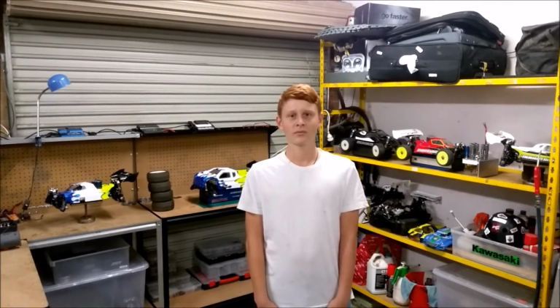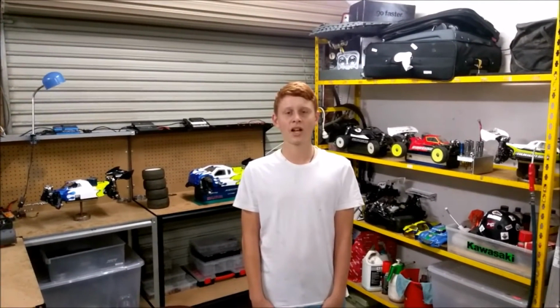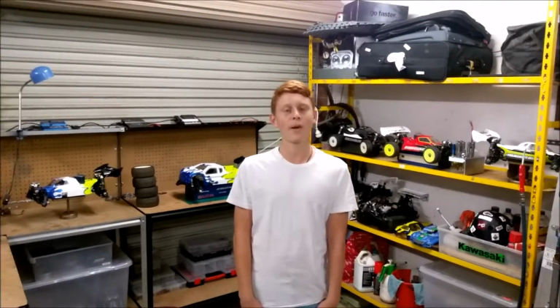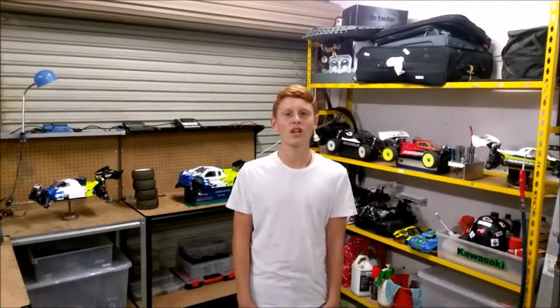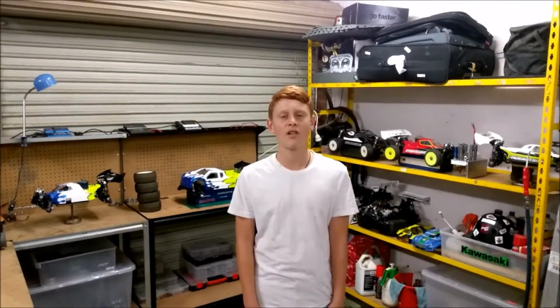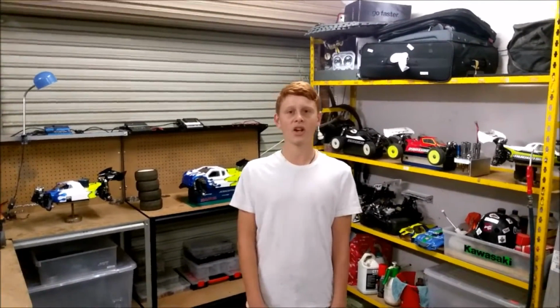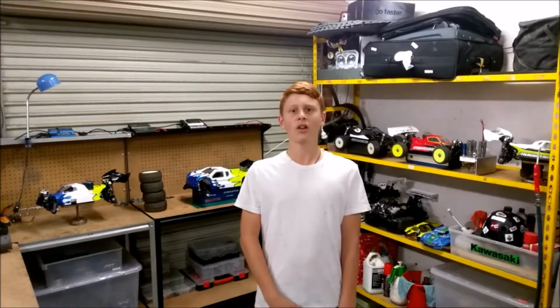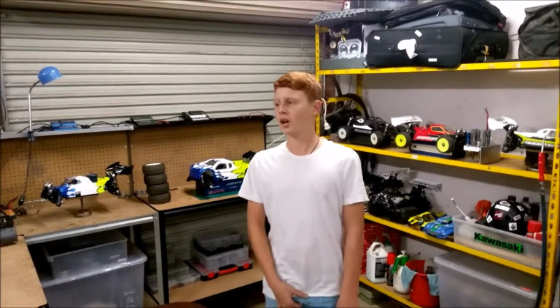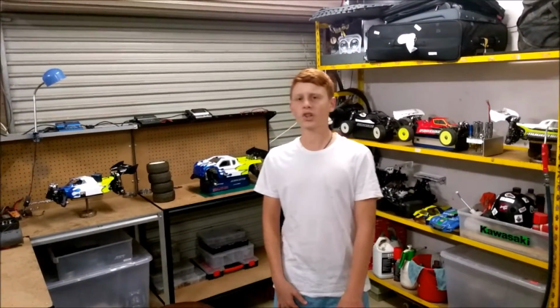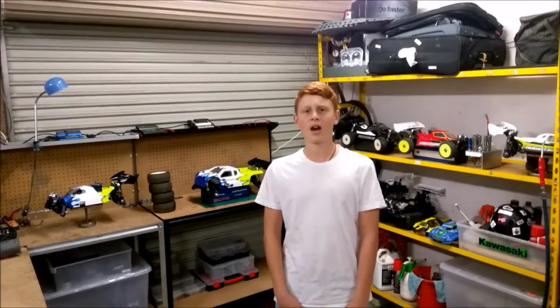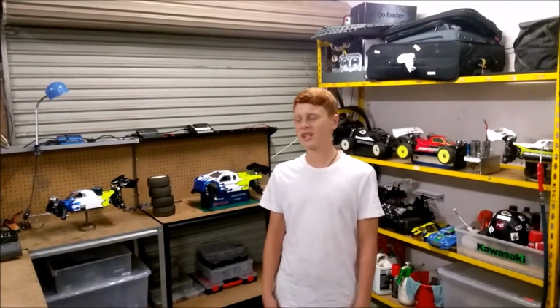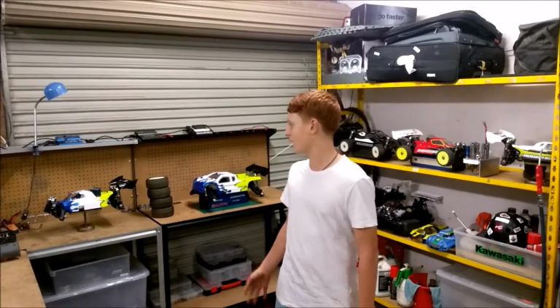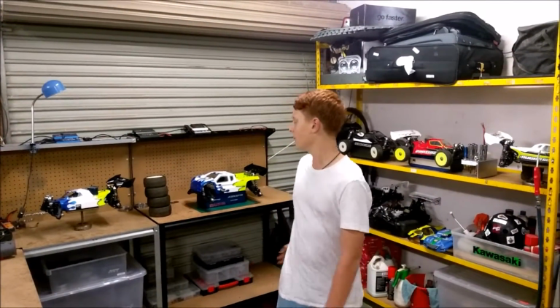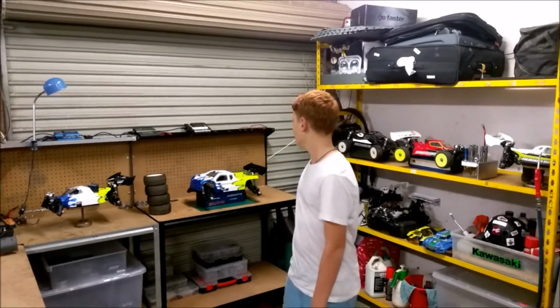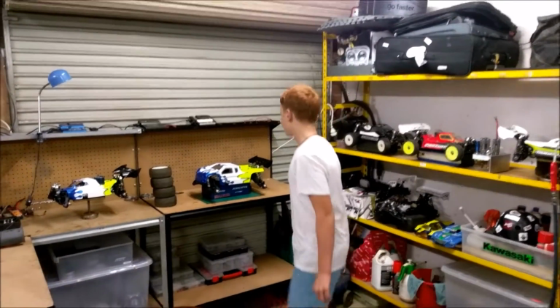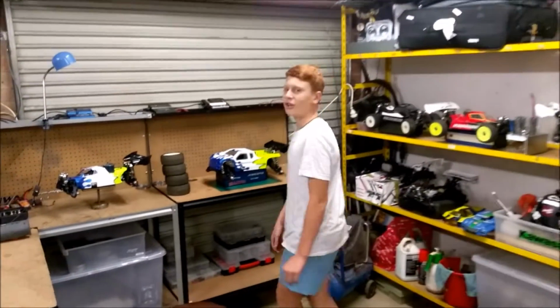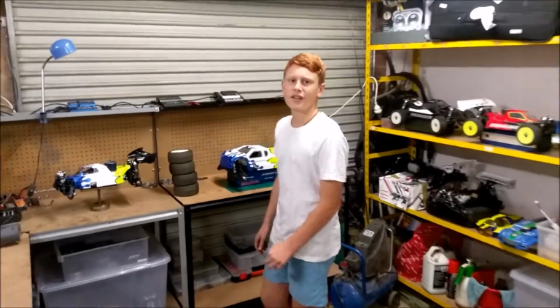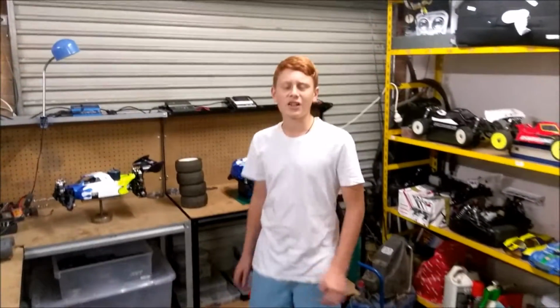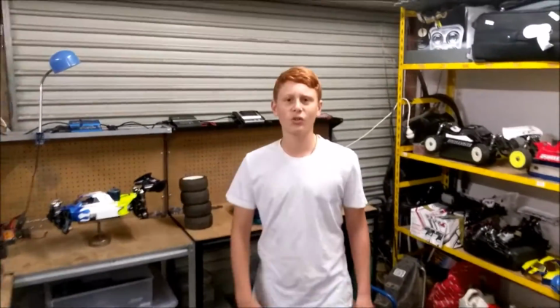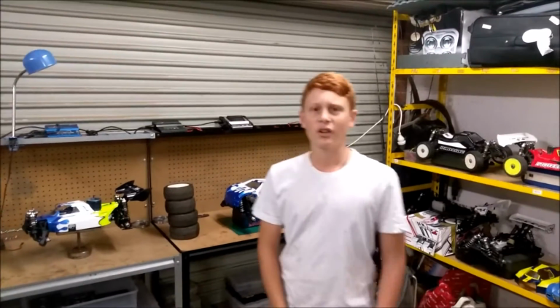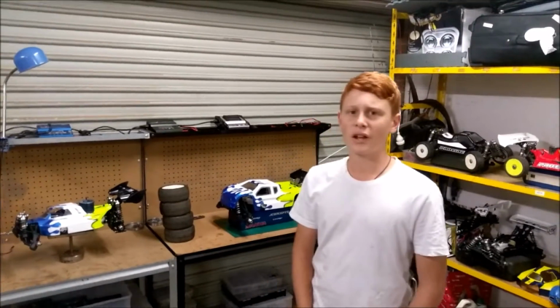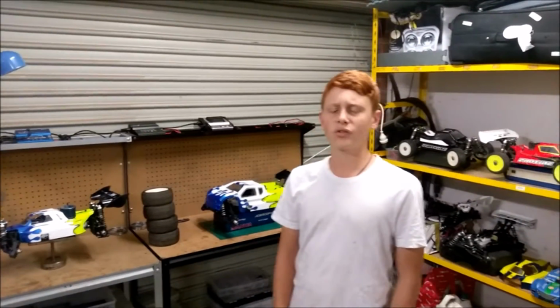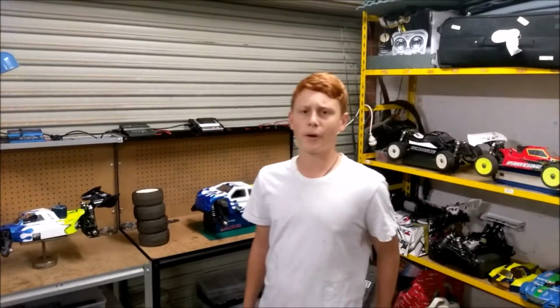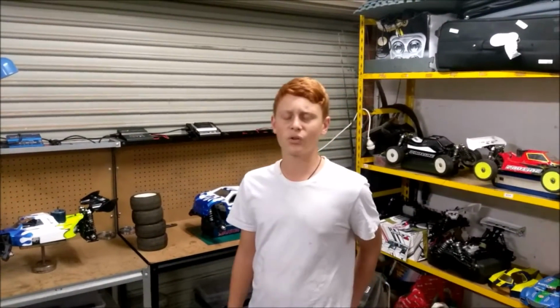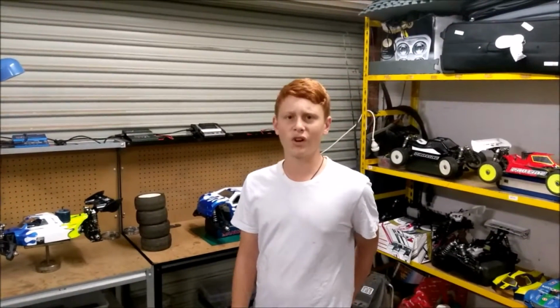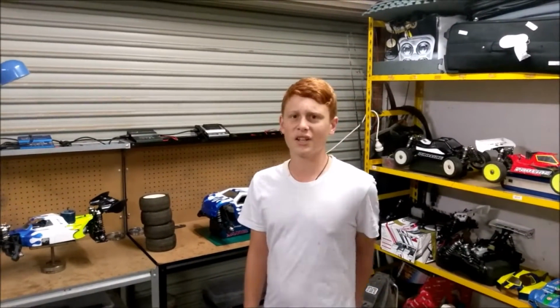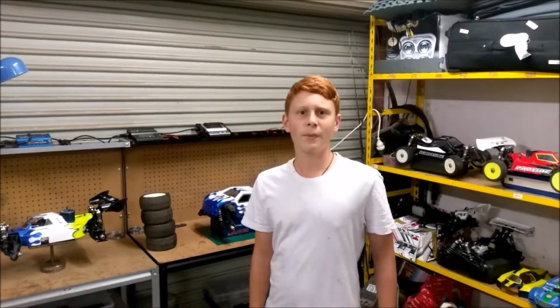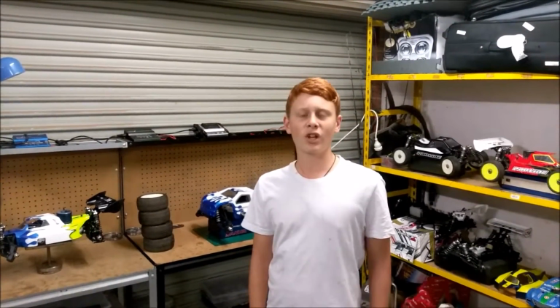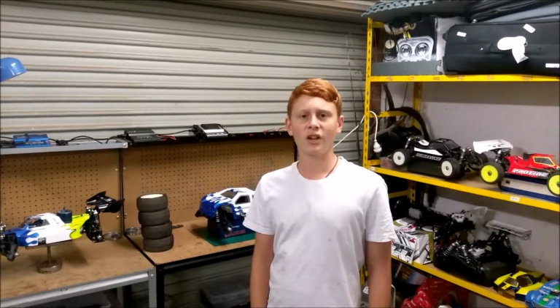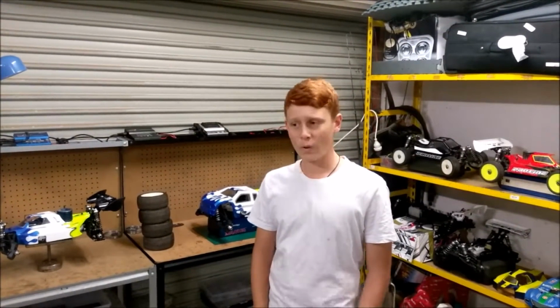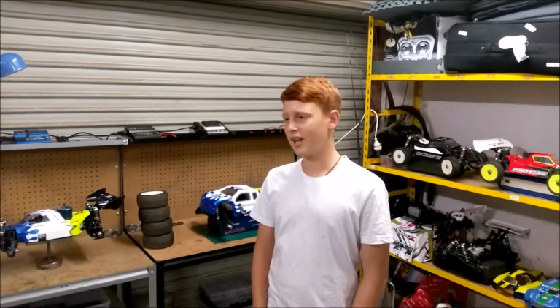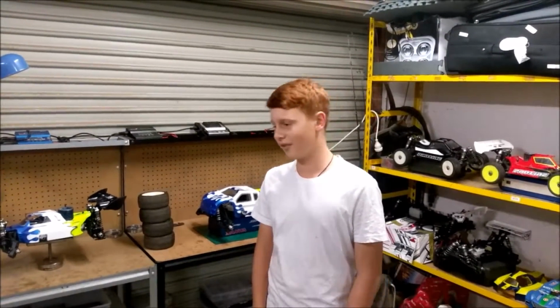Hey guys, welcome back to another video. I'm going to show you my RC setup. I'm getting ready for the Nationals at Pine Hills Dirt Racing. We've been working a week now for this.